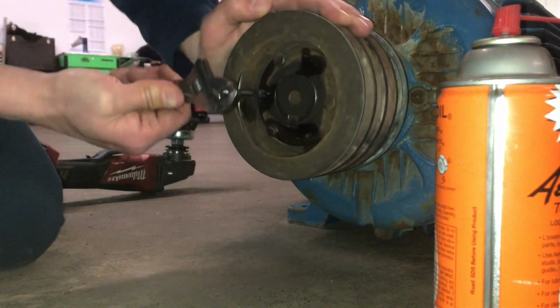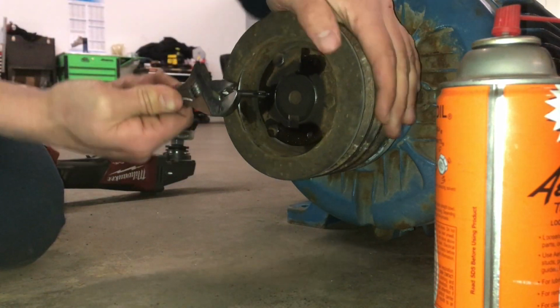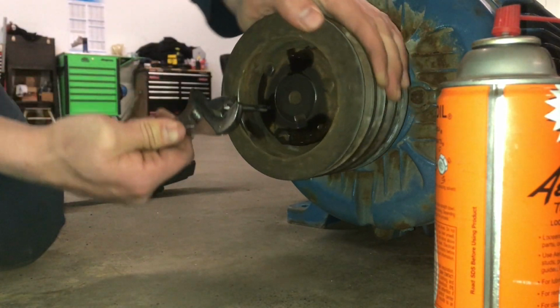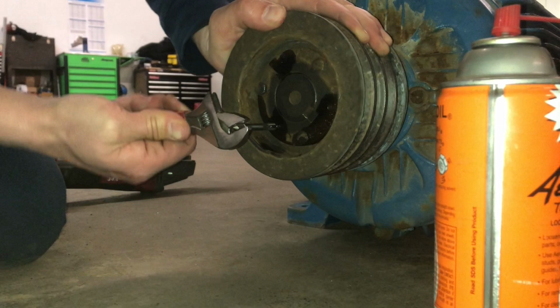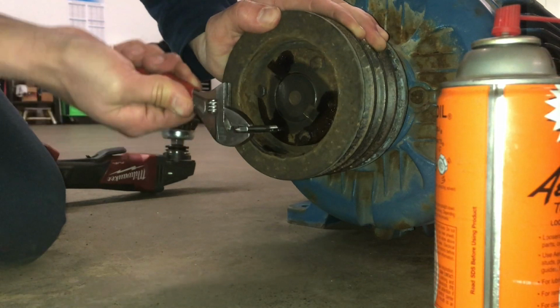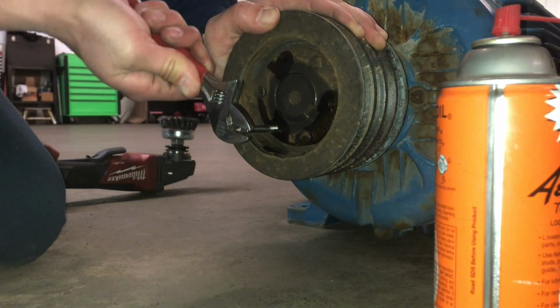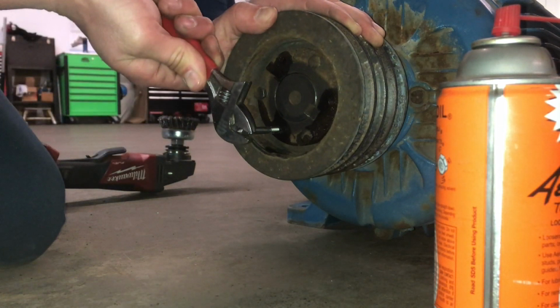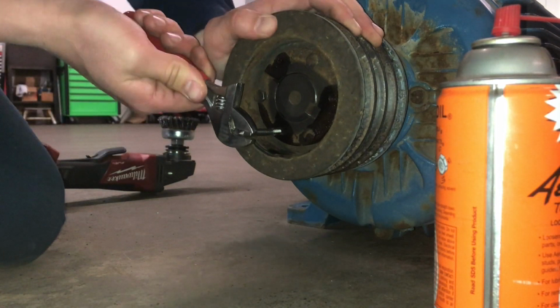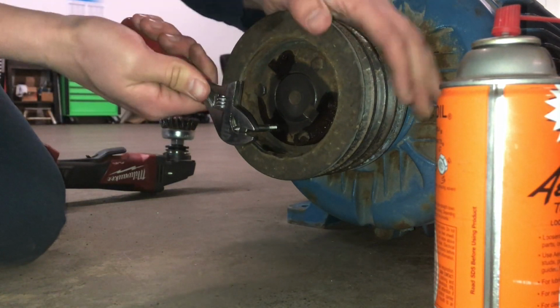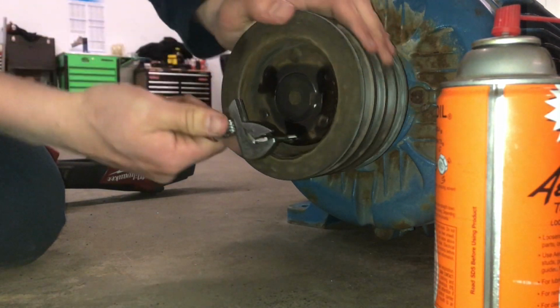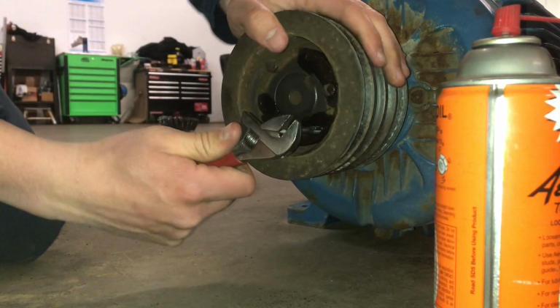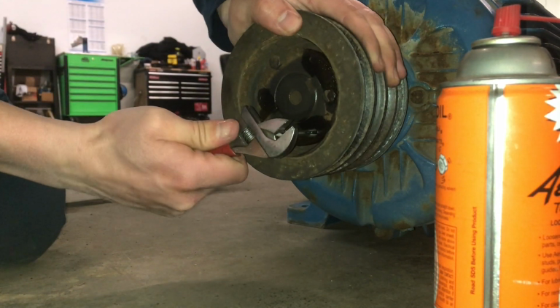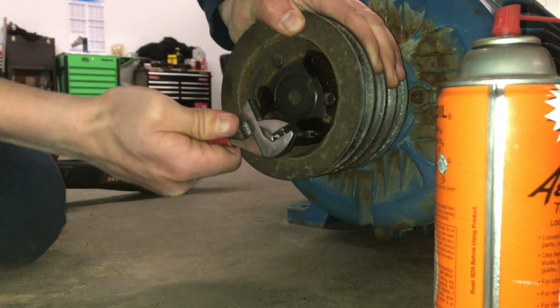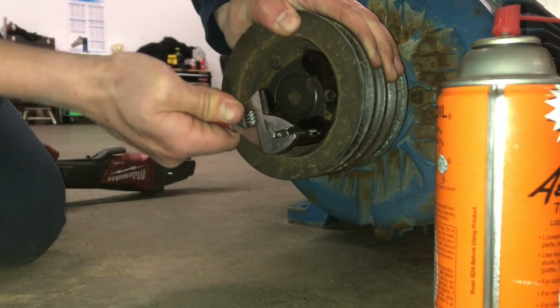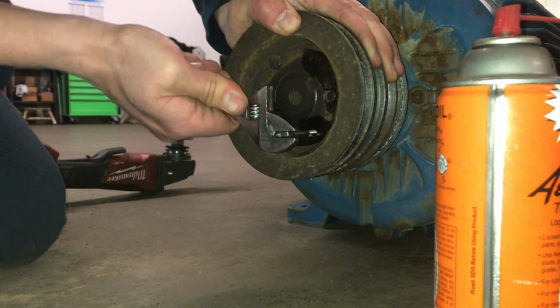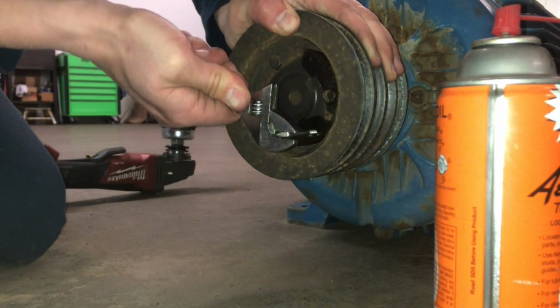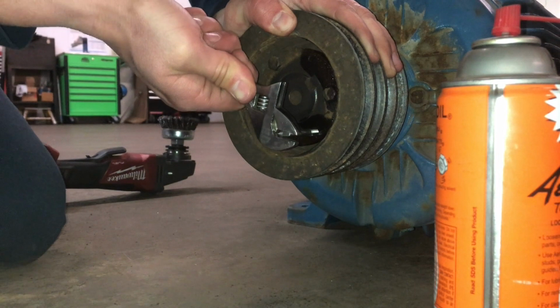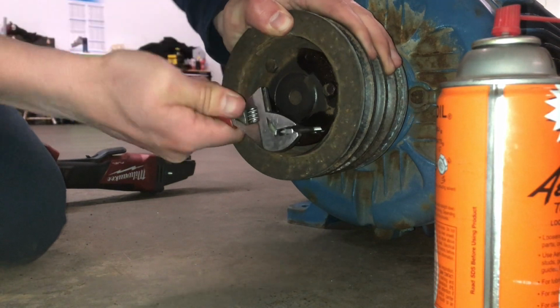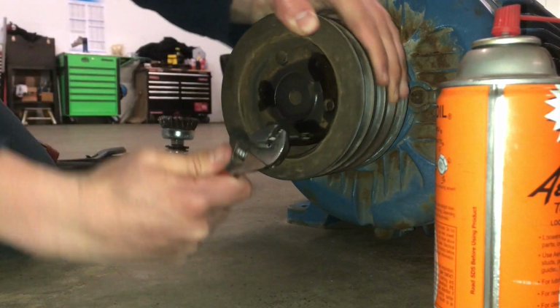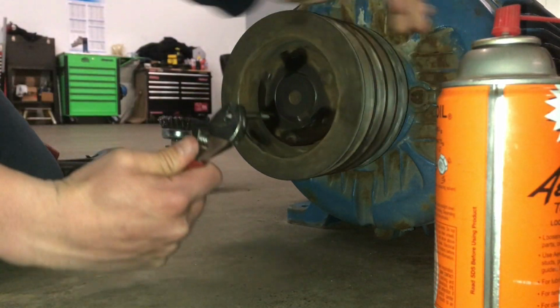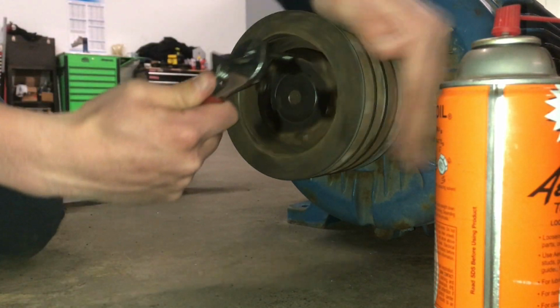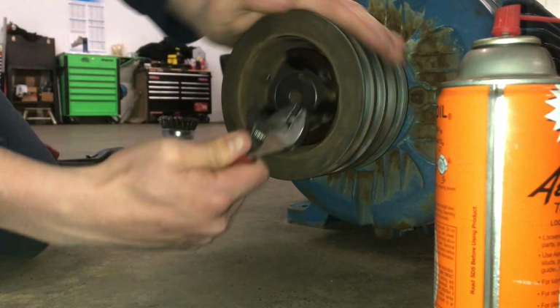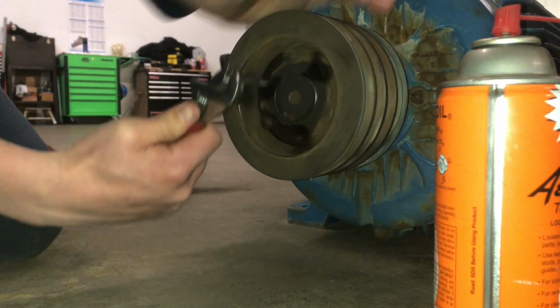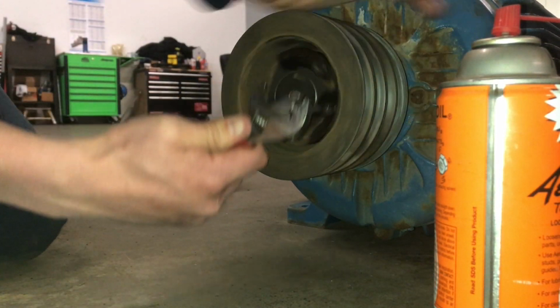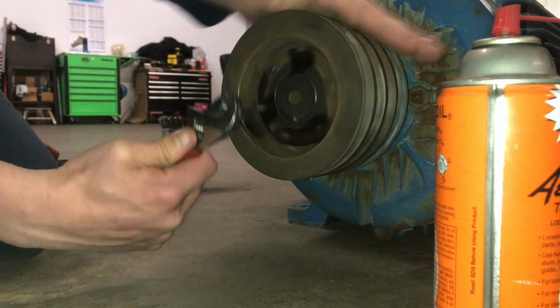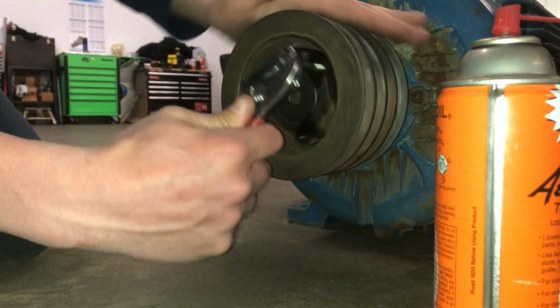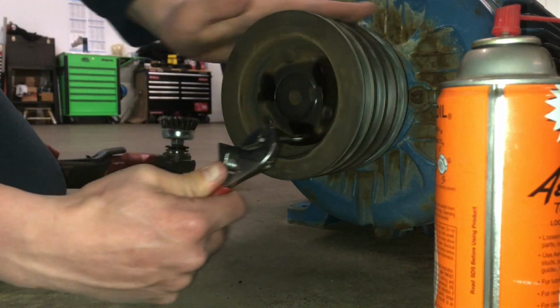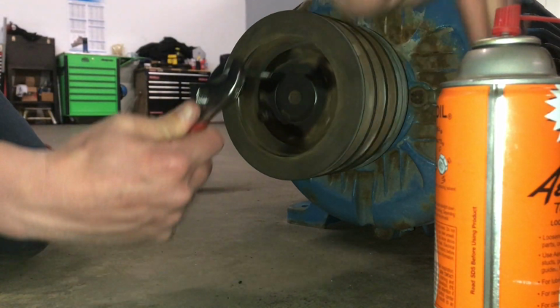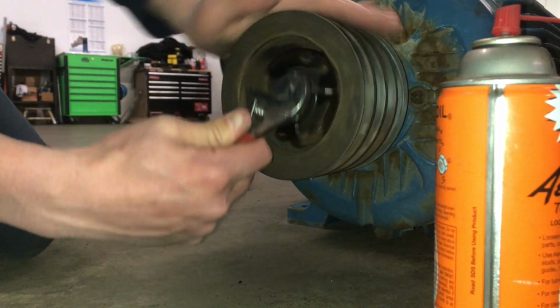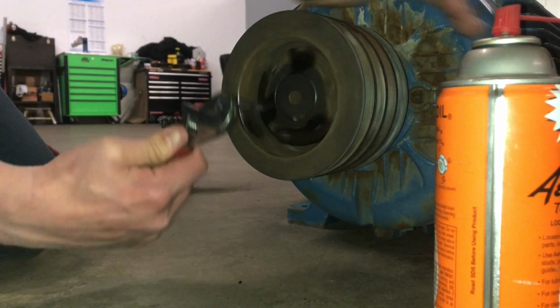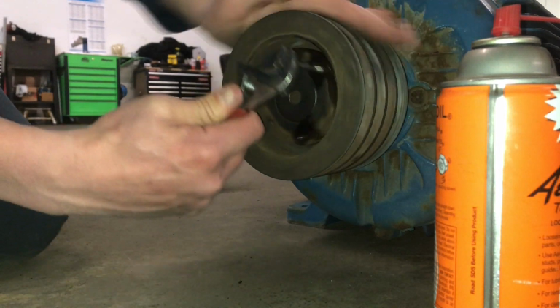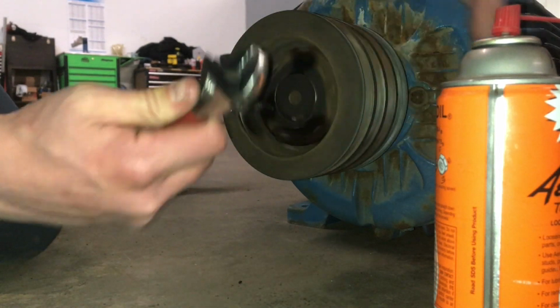I sprayed some Kroil — you could spray some WD-40 or whatever penetrating oil you have — into the push-off threaded holes. And then once you do that, you're going to want to tap through them.